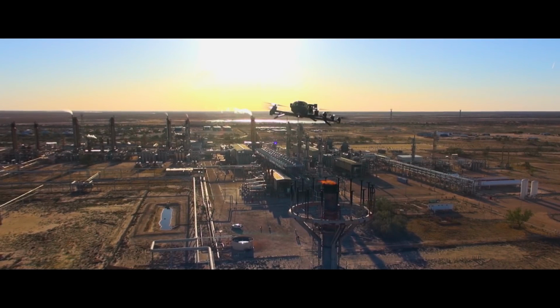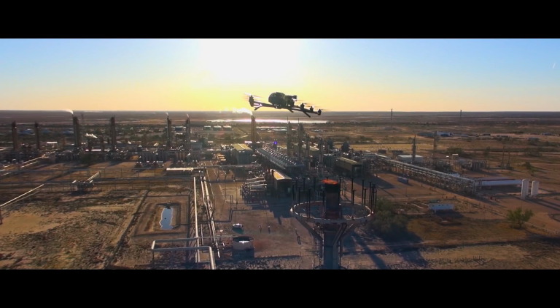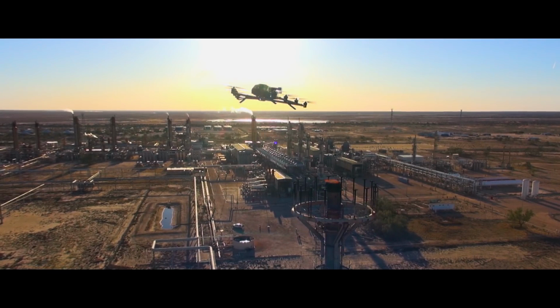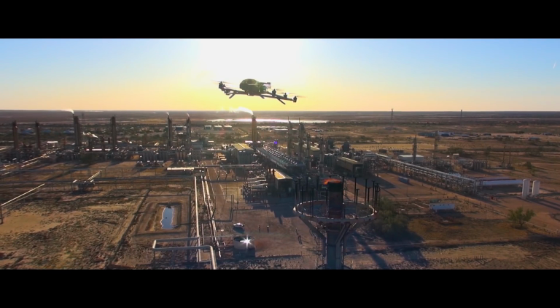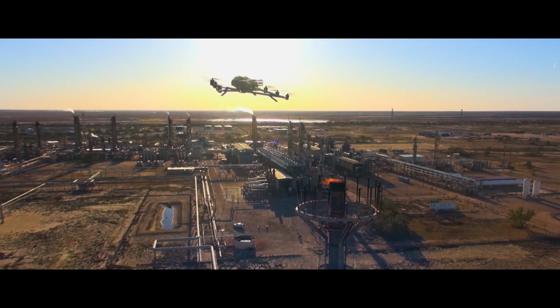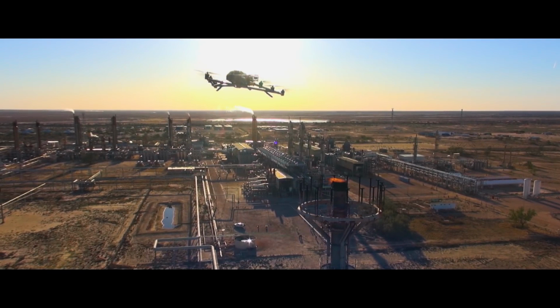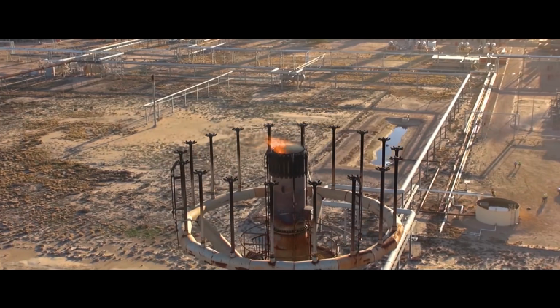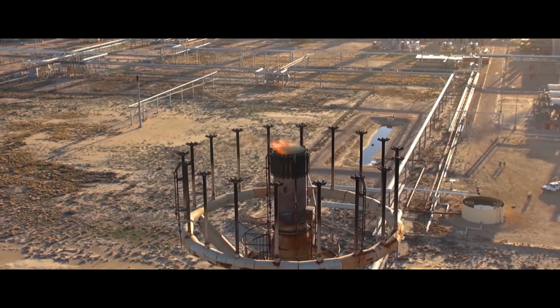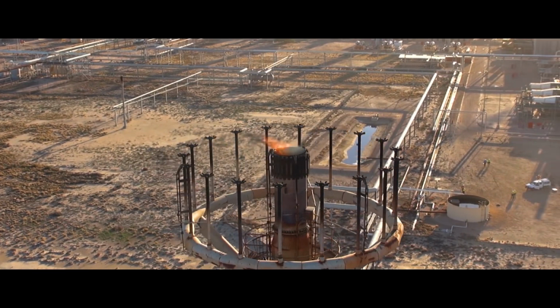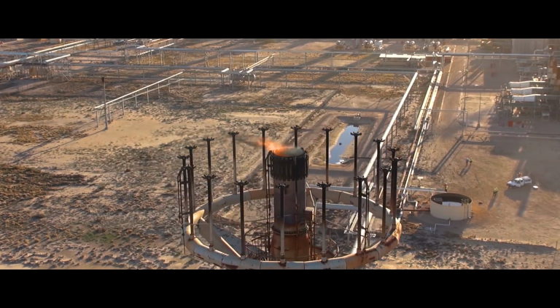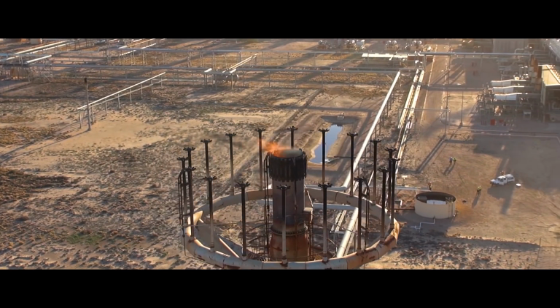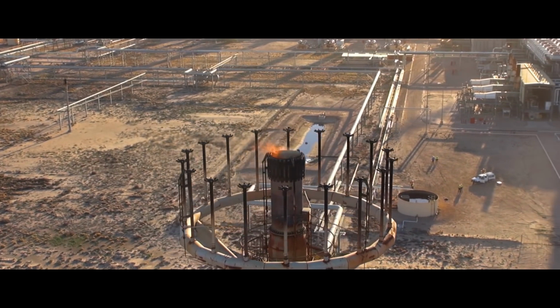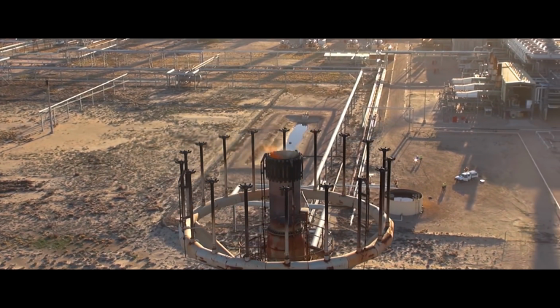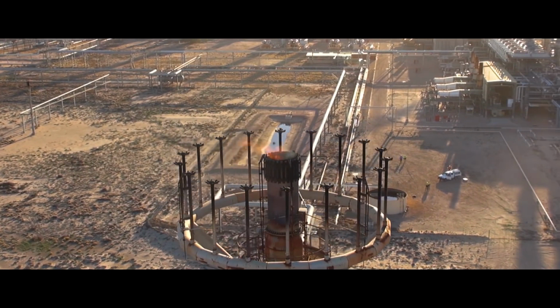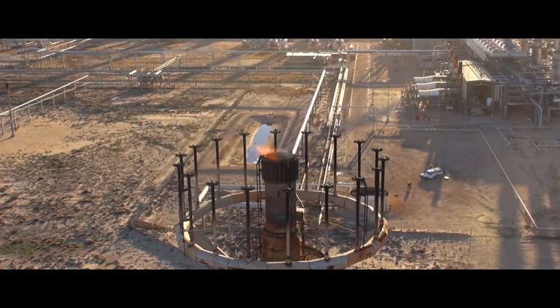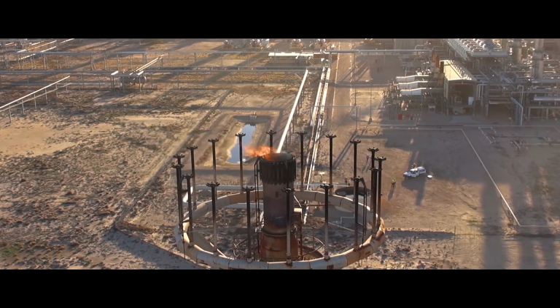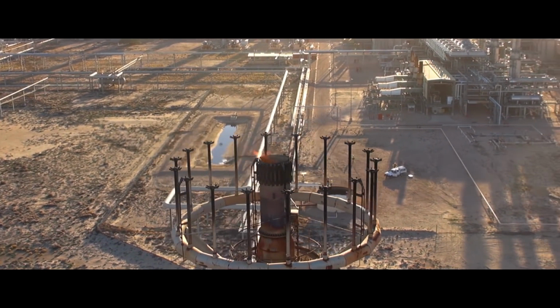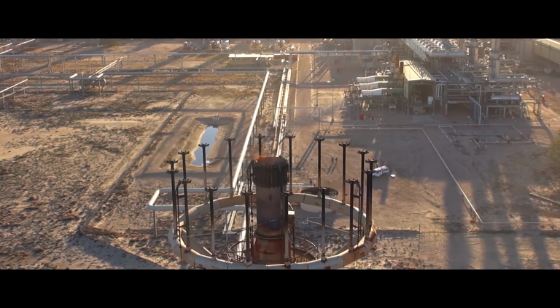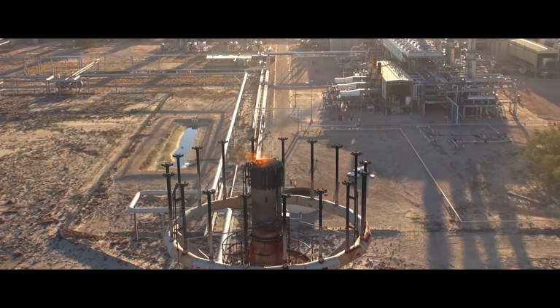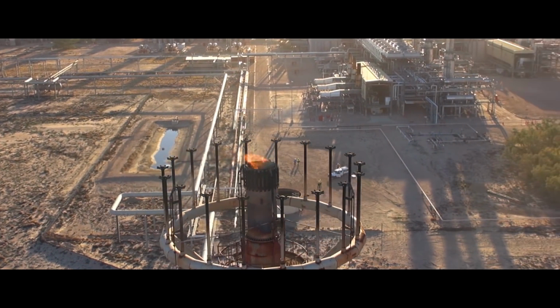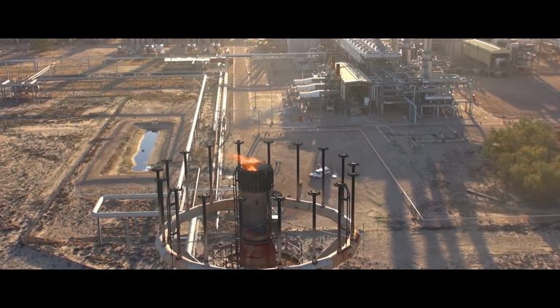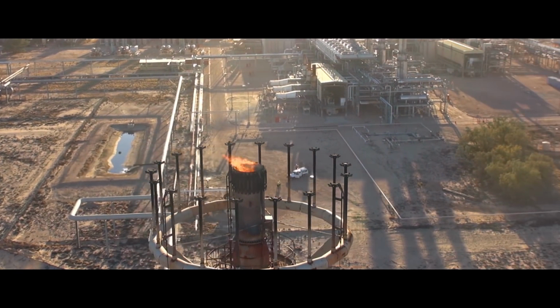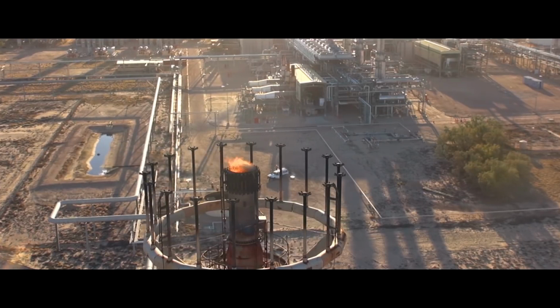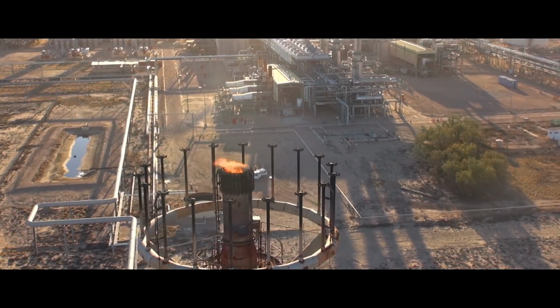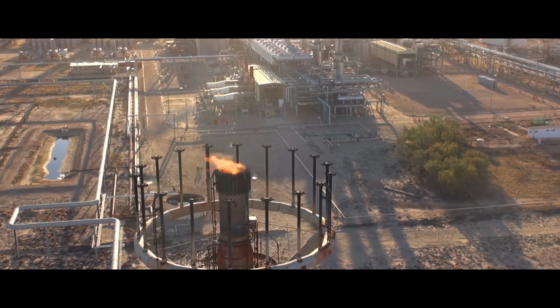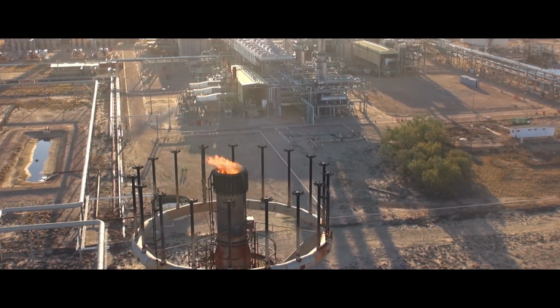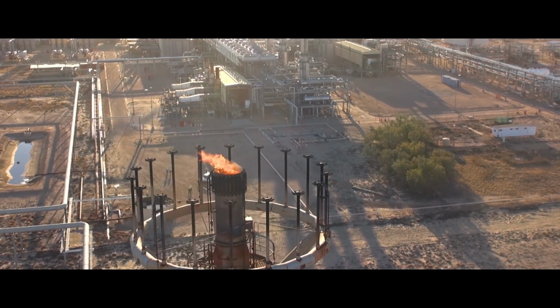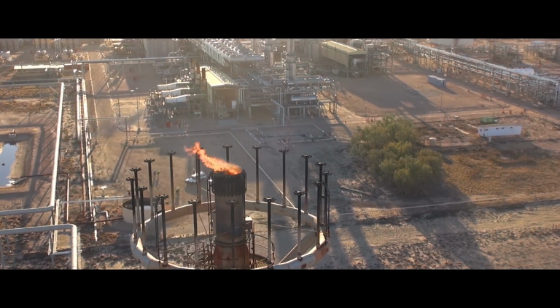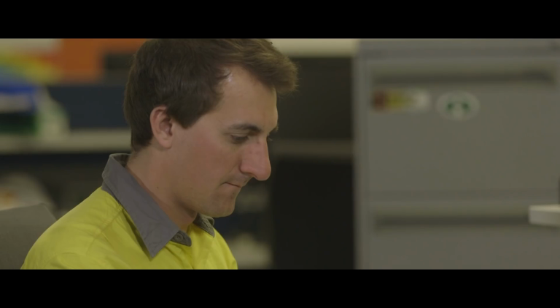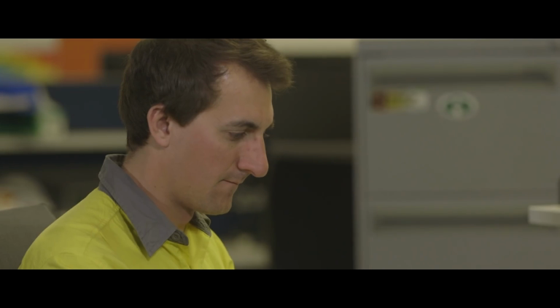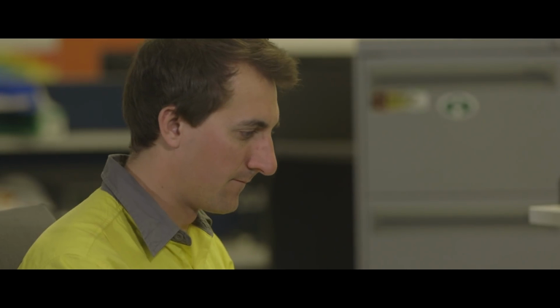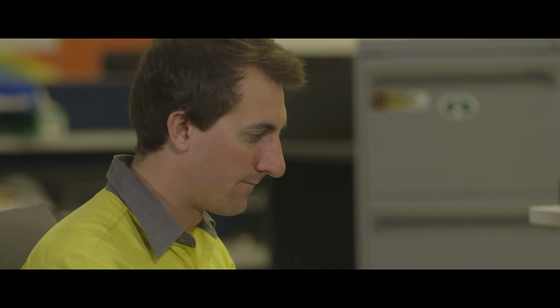In terms of setup and operation, the aircraft is incredibly simple. It's efficient and flows really well. The workflows are well thought out. It's easy to operate and incredibly intuitive.